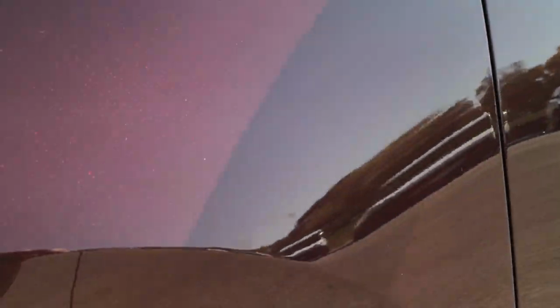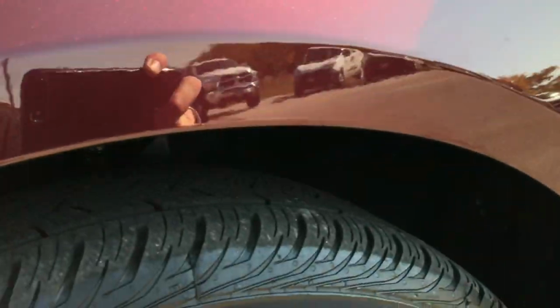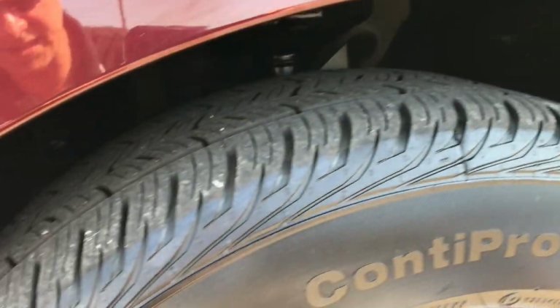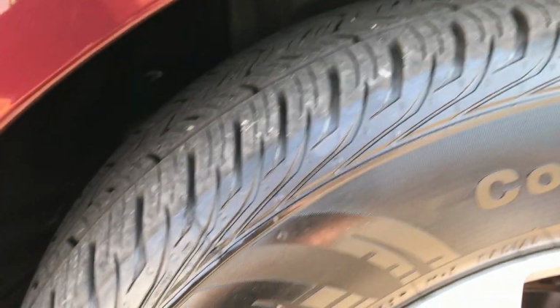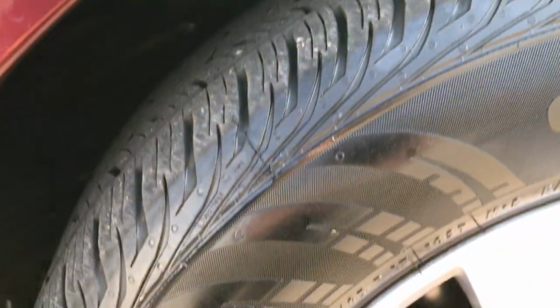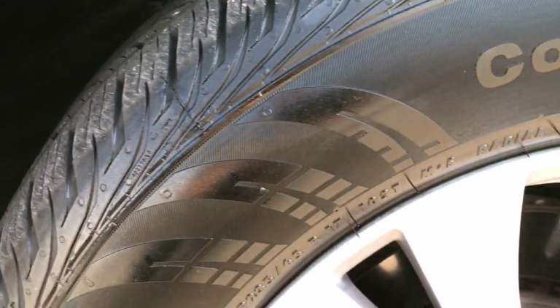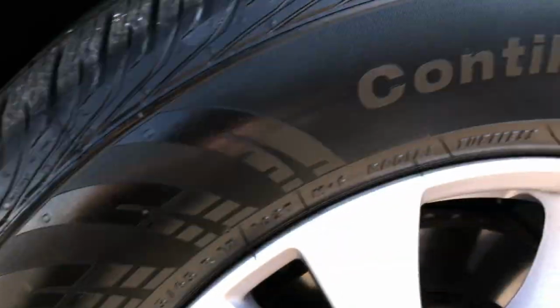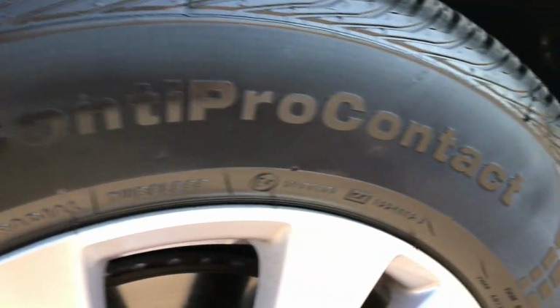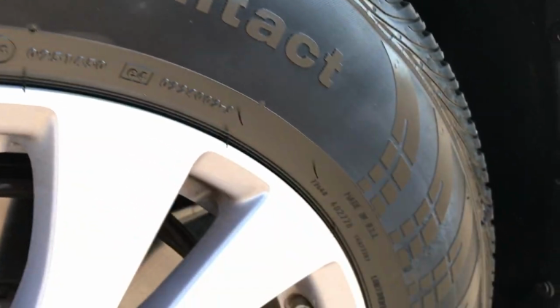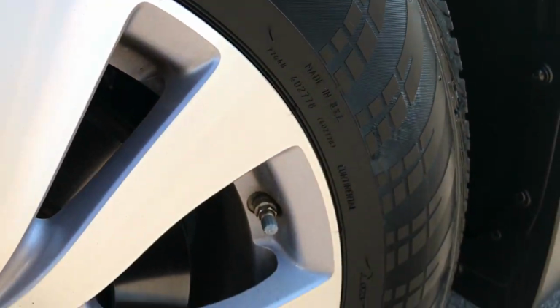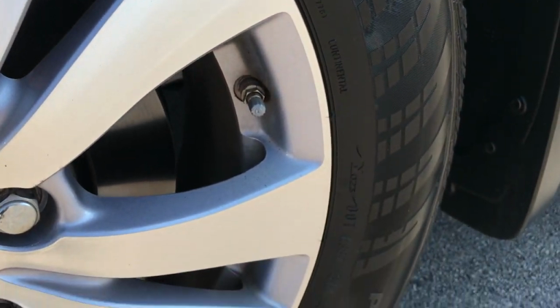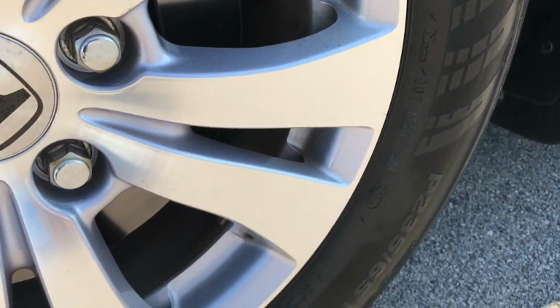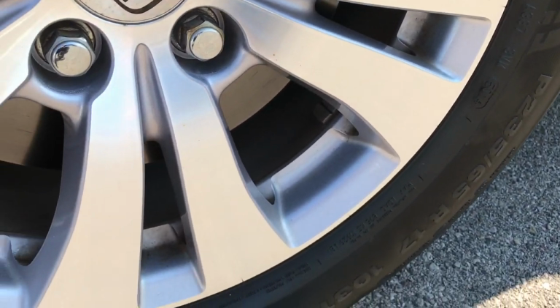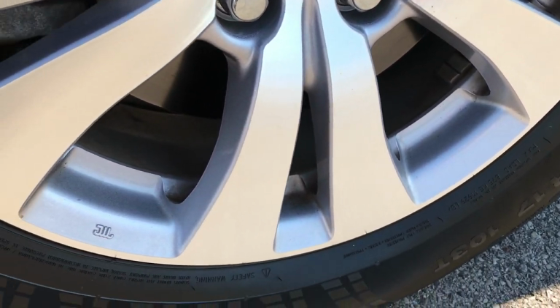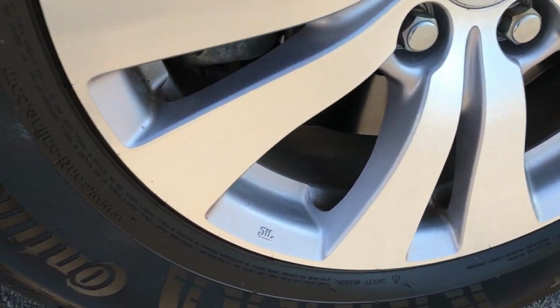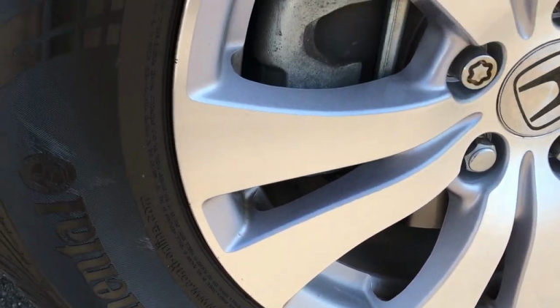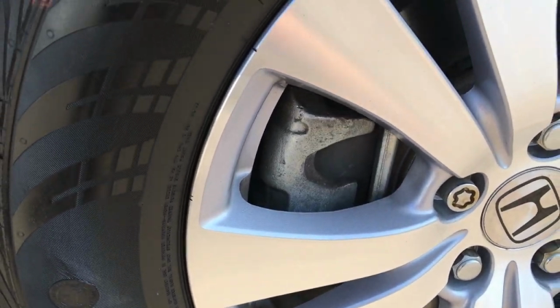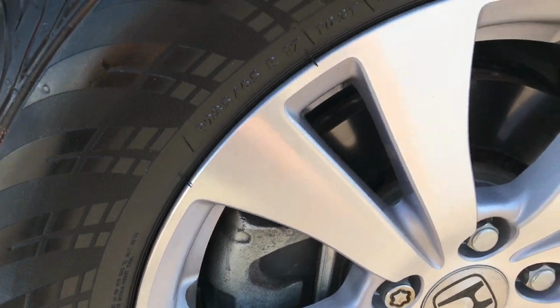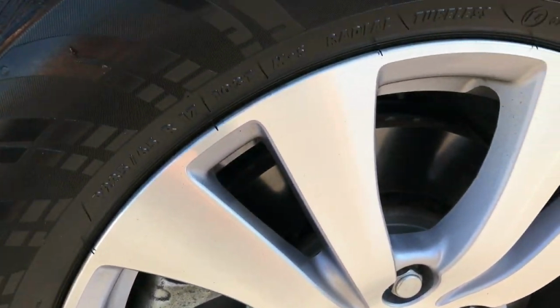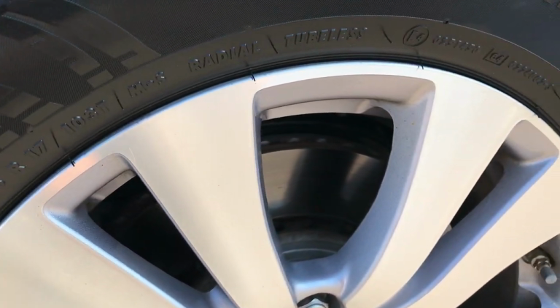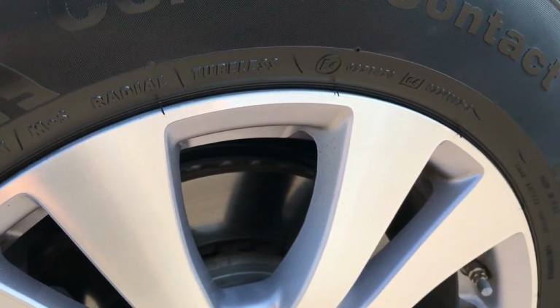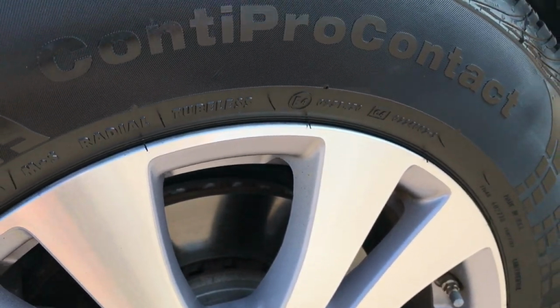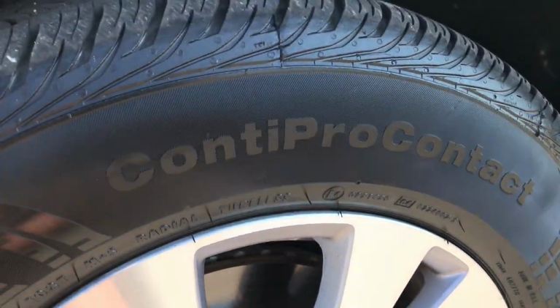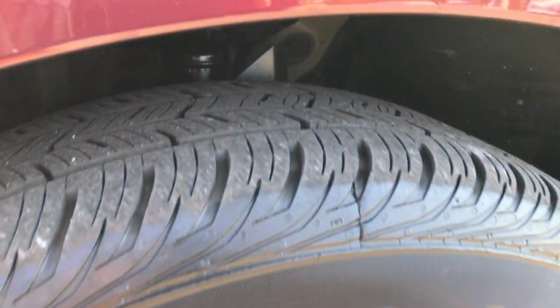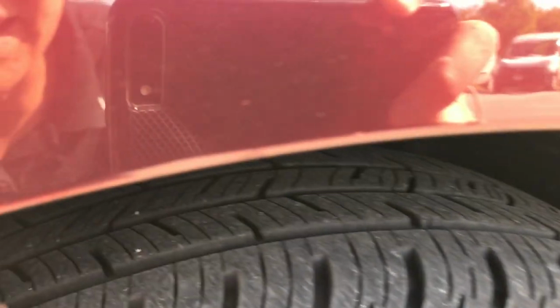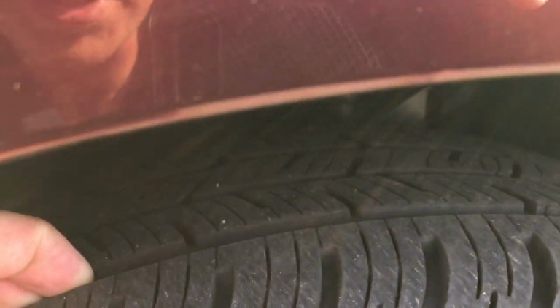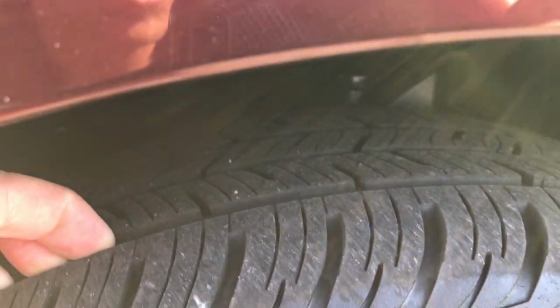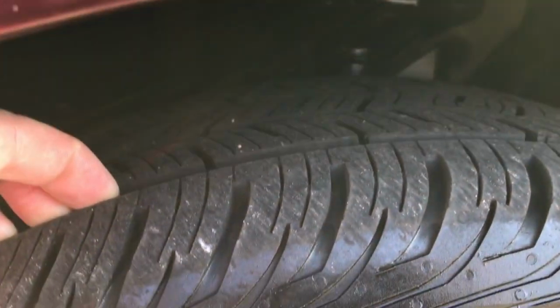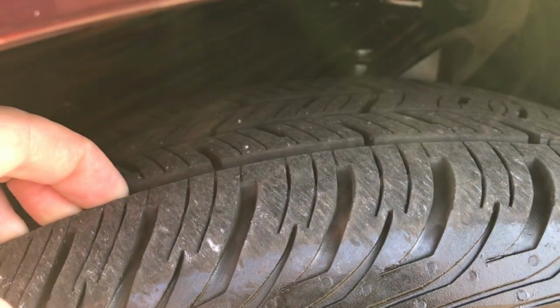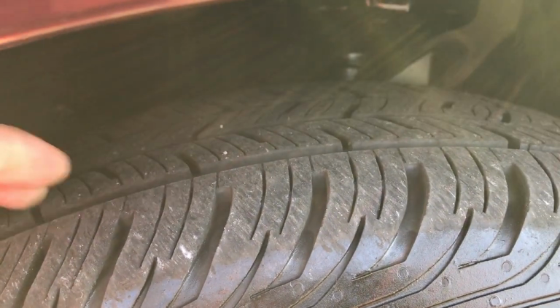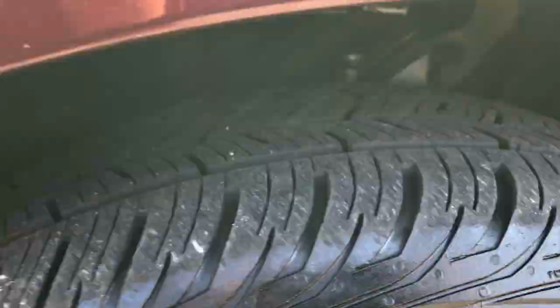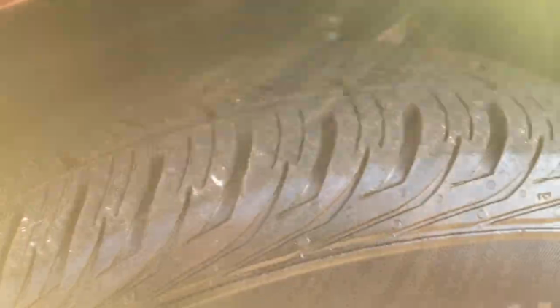This van has Continental Pro Contact tires, these are P235 65R17 tires, with factory alloy and painted rims. You can see that these tires have a lot of tread left — I'd say probably about 70%.